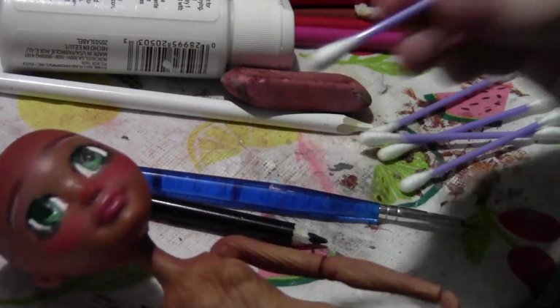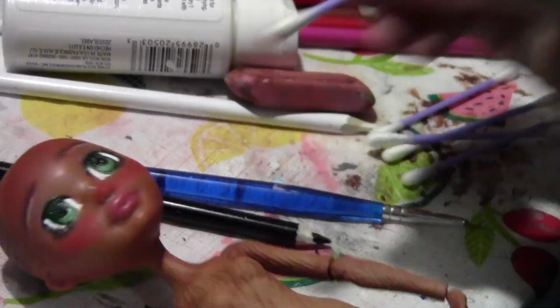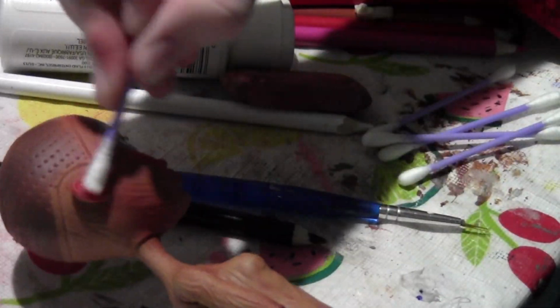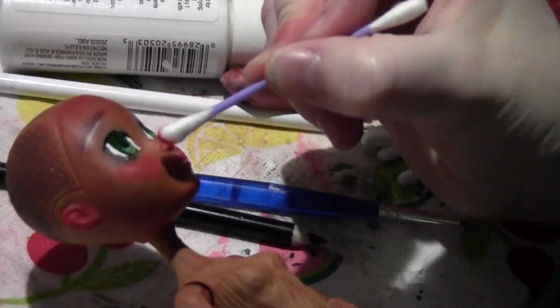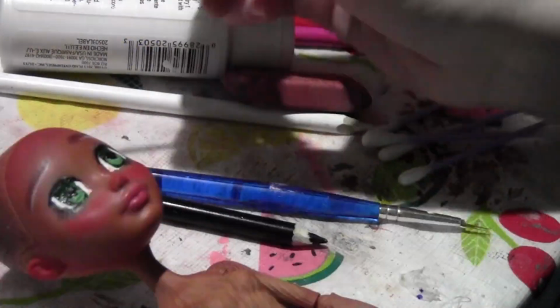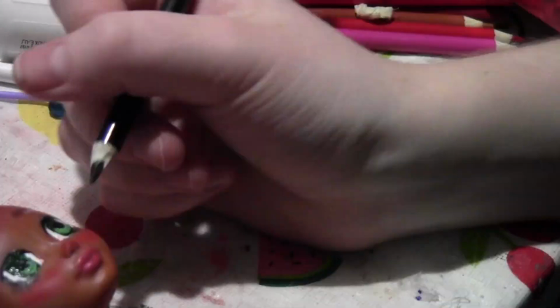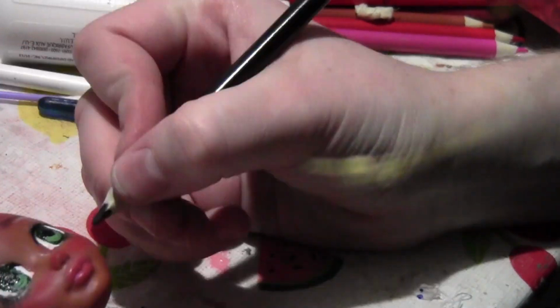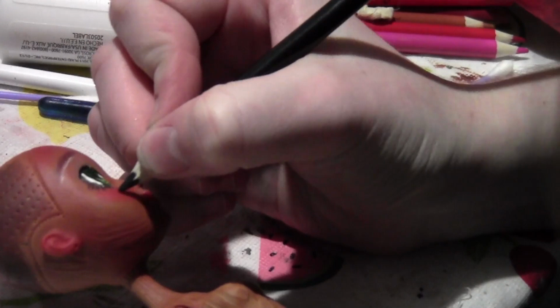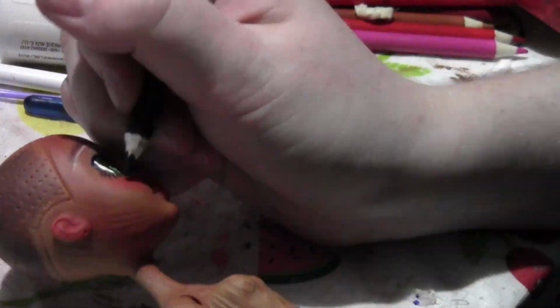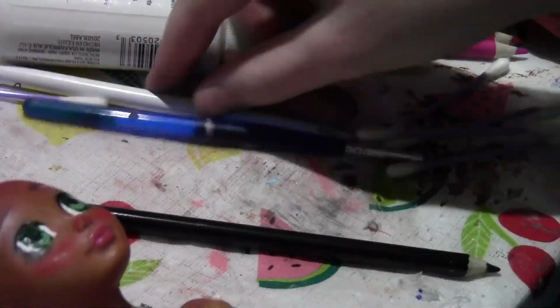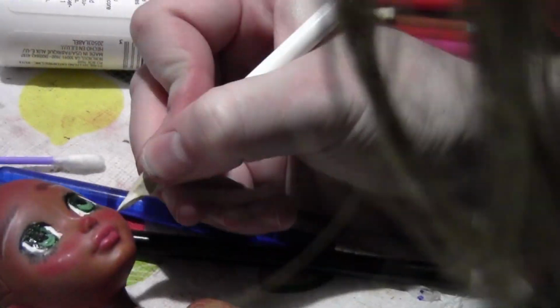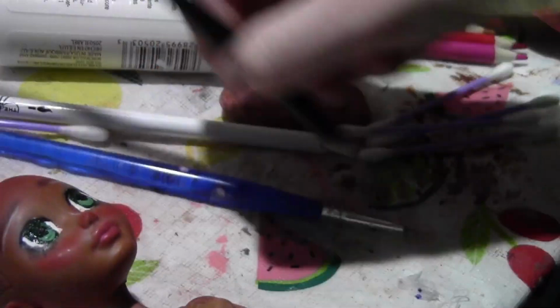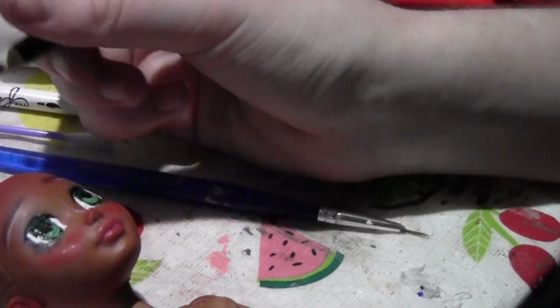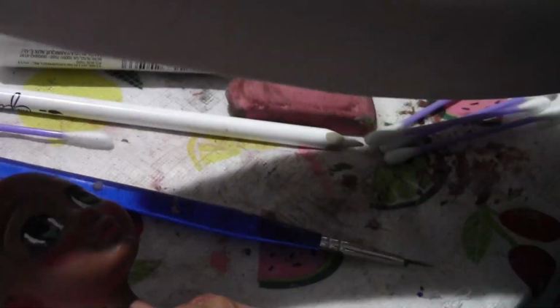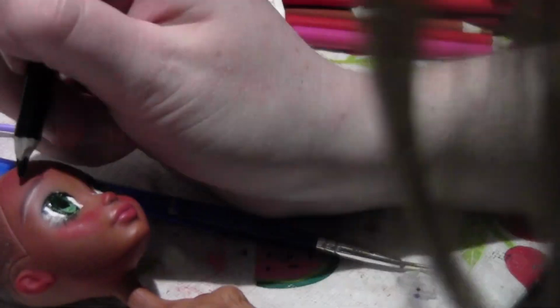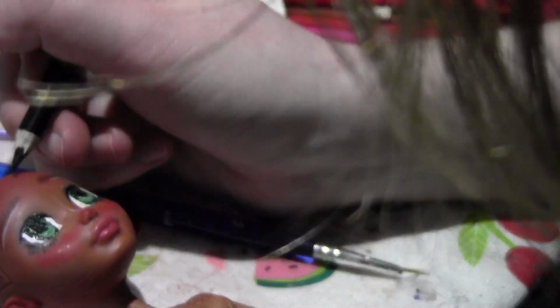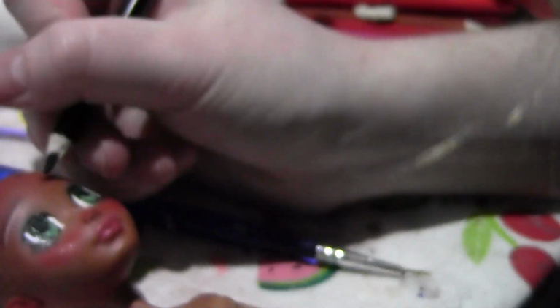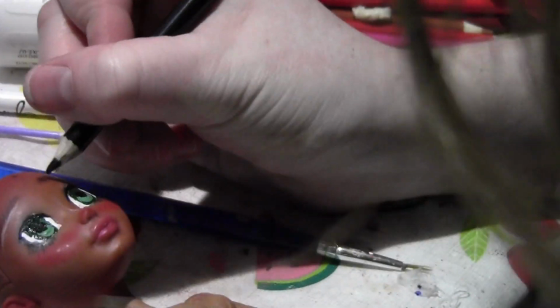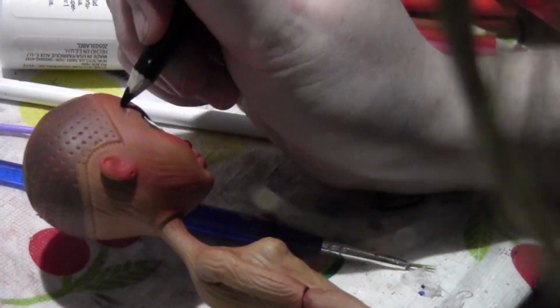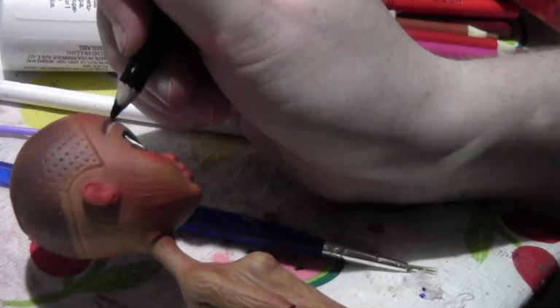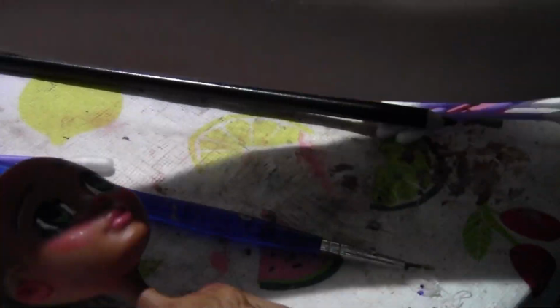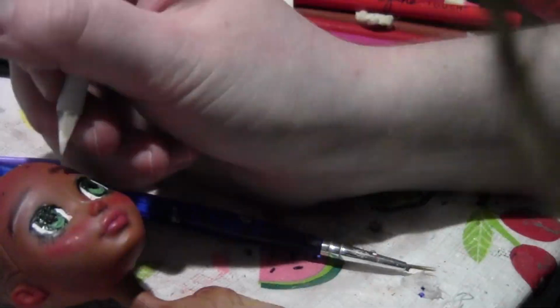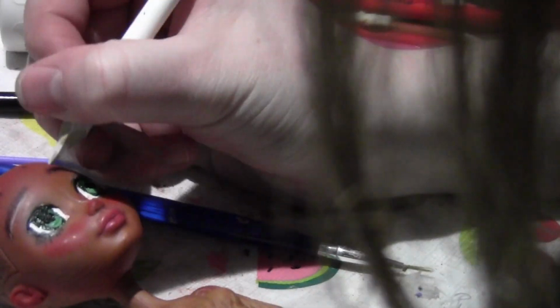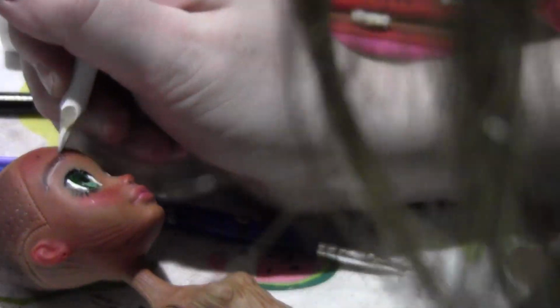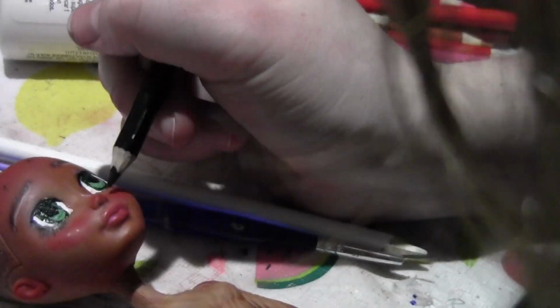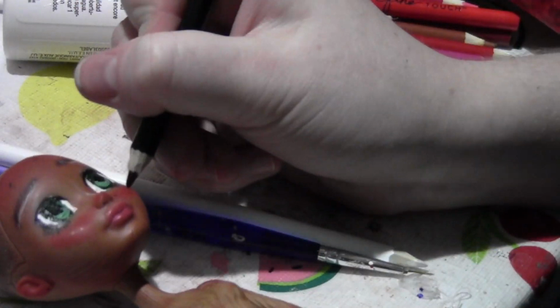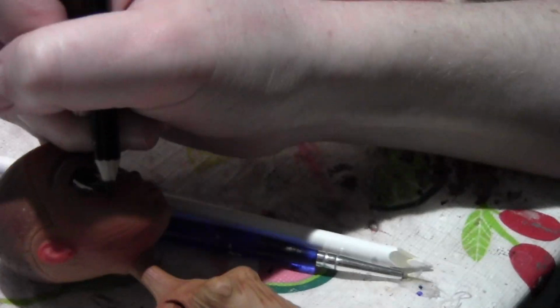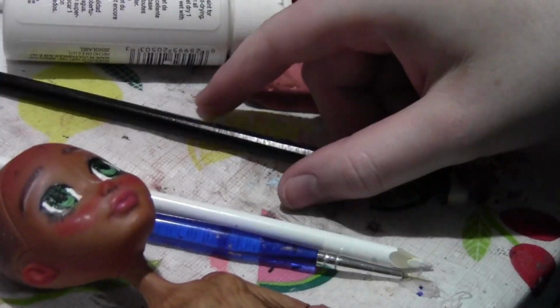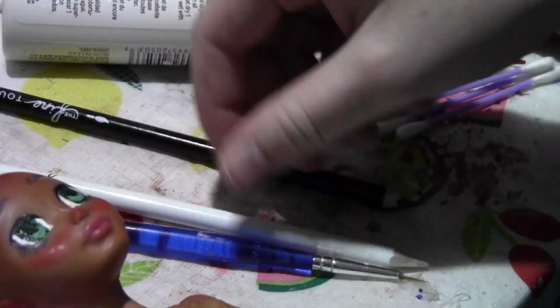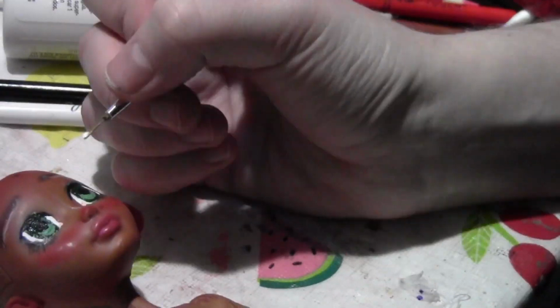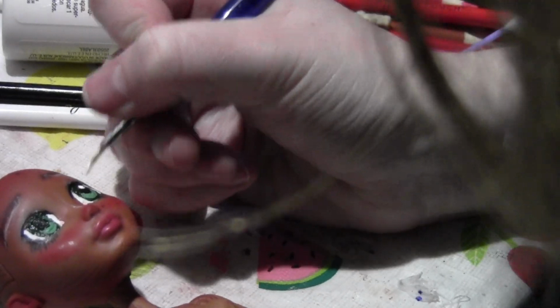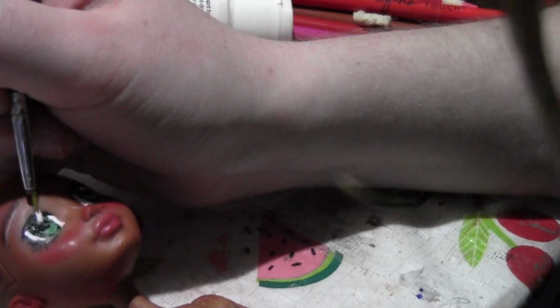Also exaggerating the blush even more — it's chilly out. Giving her freckles because she had some light staining on her forehead that I wanted to blend in as much as possible. And more highlights in the eyebrows. And now the catchlights.